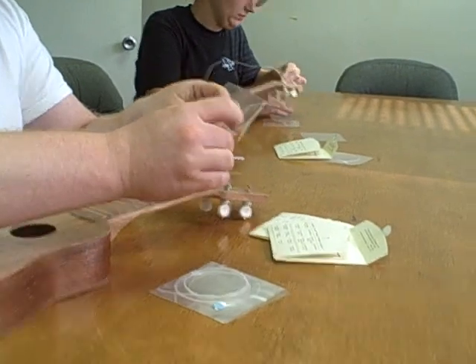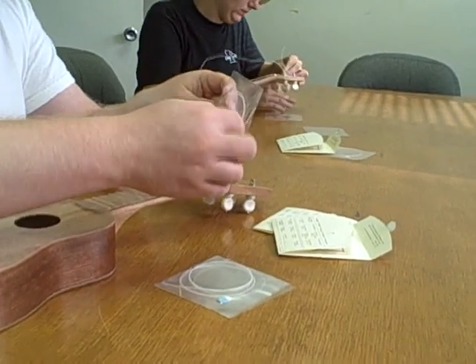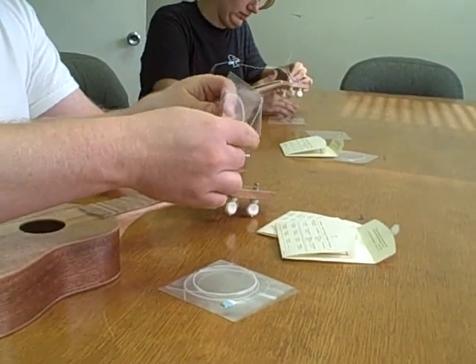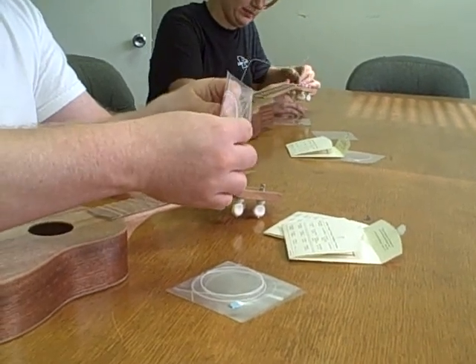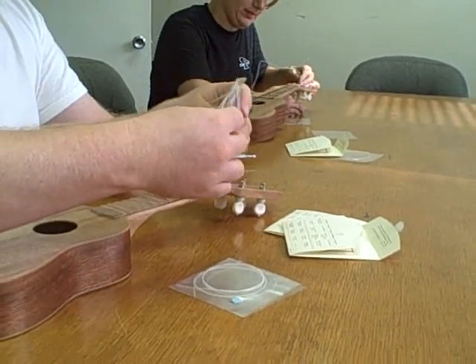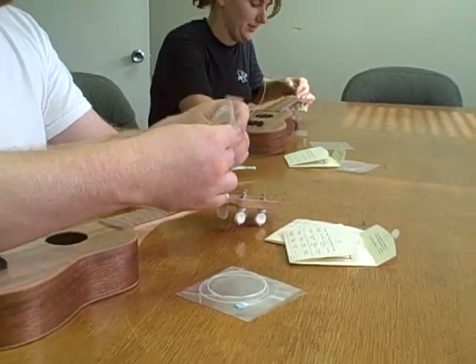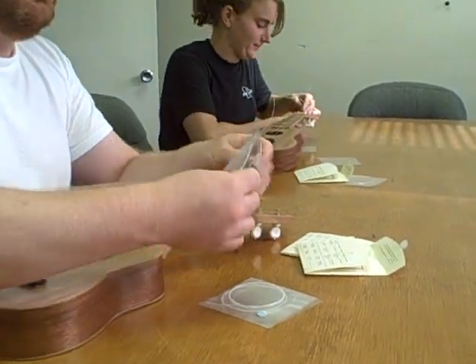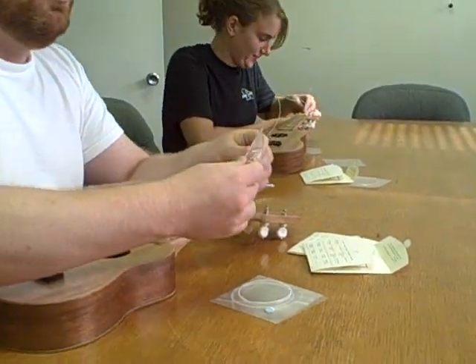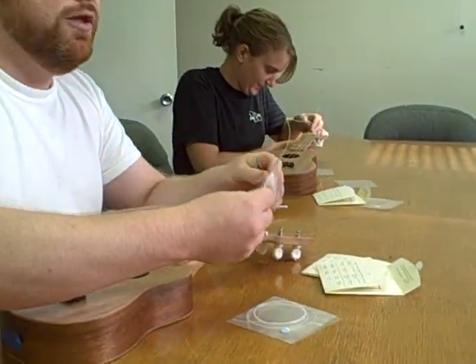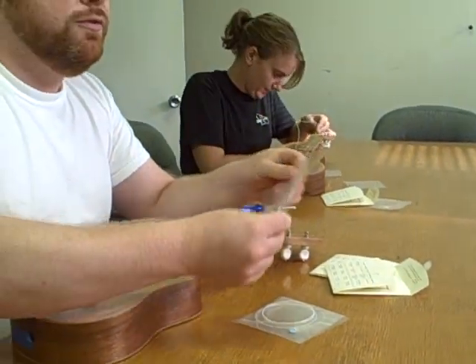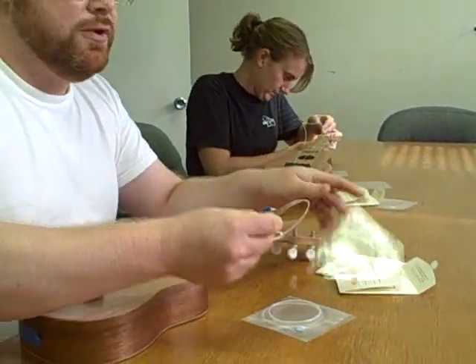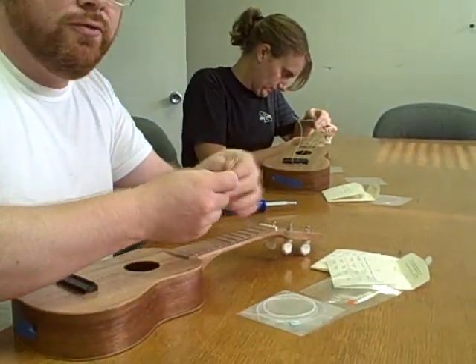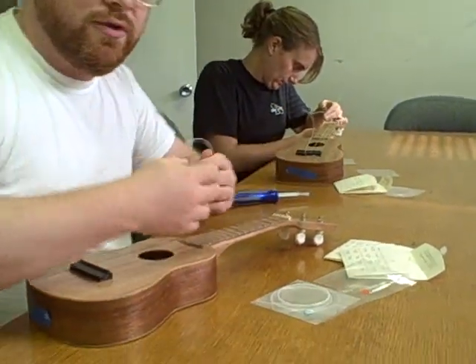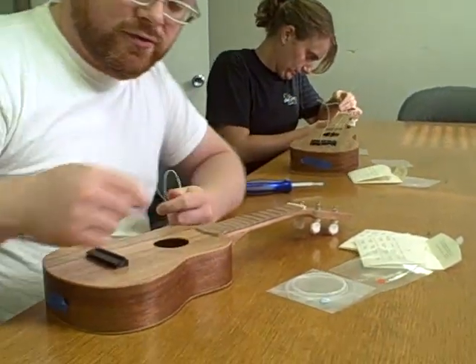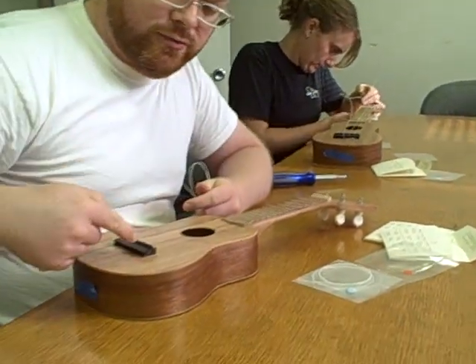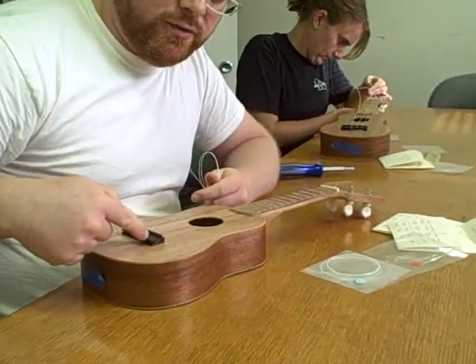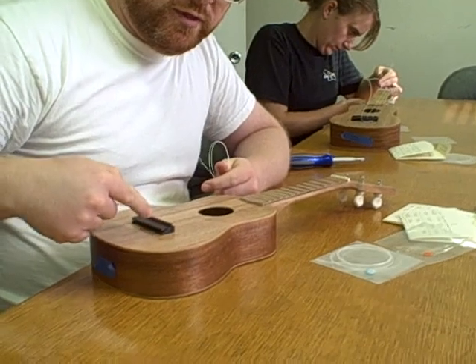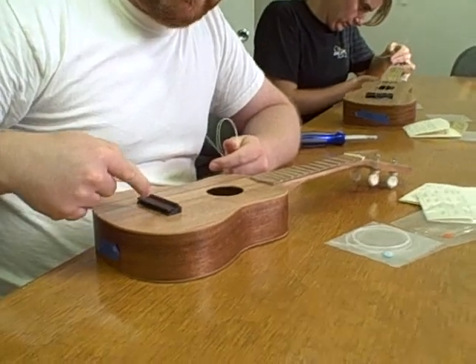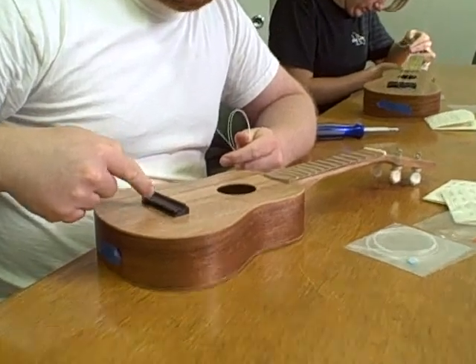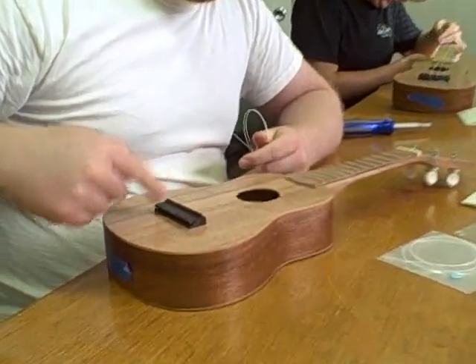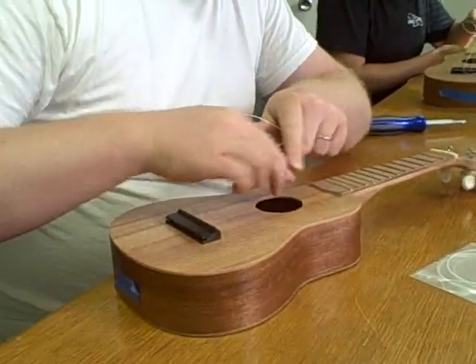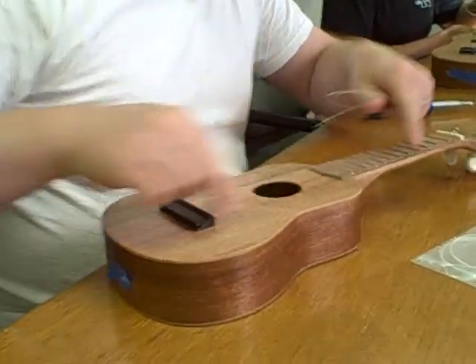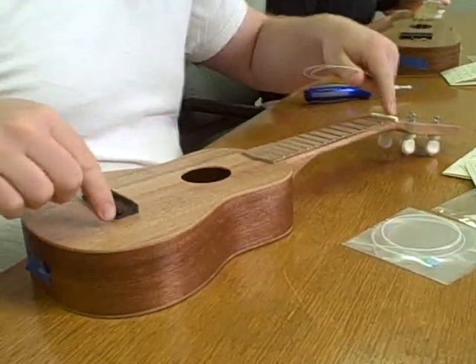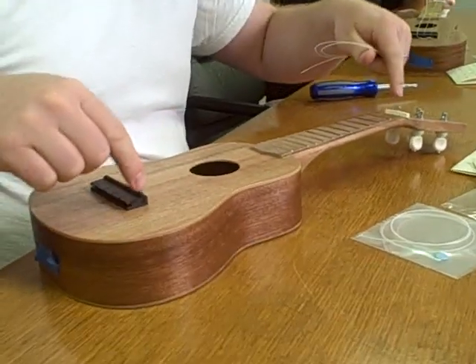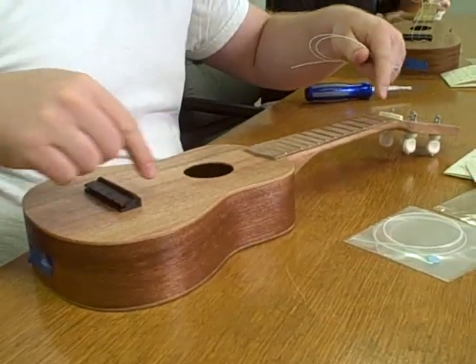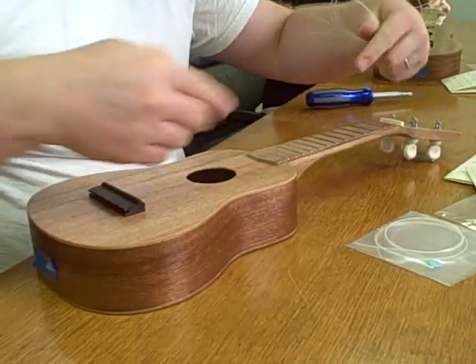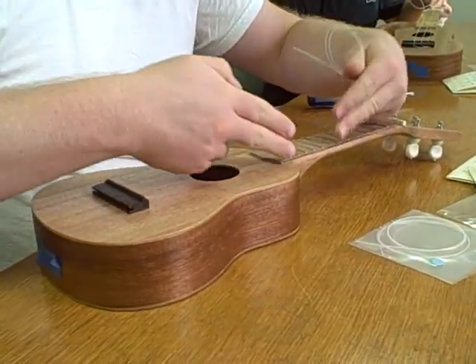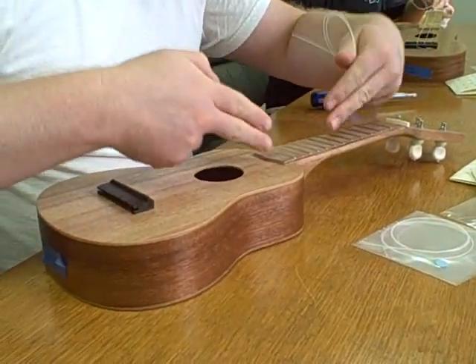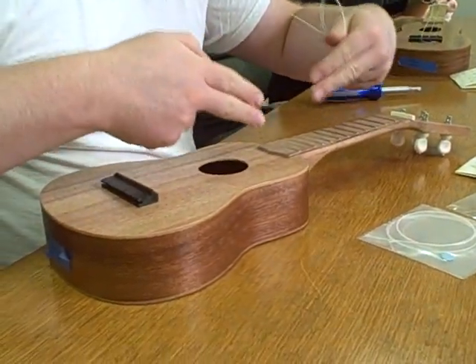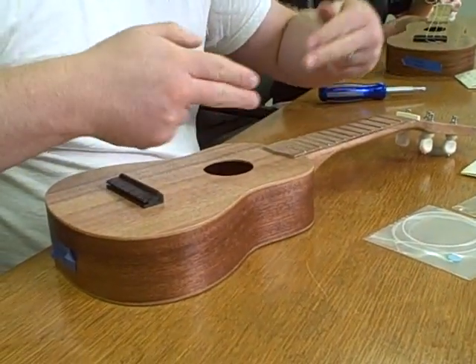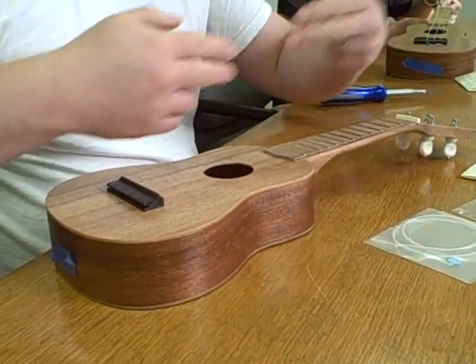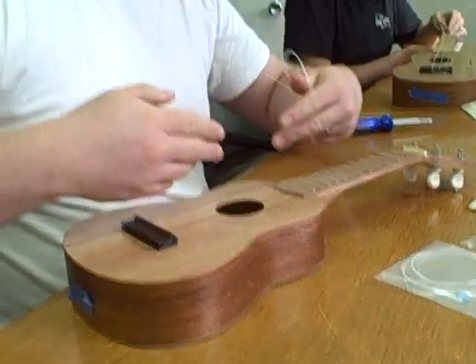So I'm going to start with this one. One, two, three, and four refer to the slots. The strings are numbered one, two, three, four, always from the bottom.